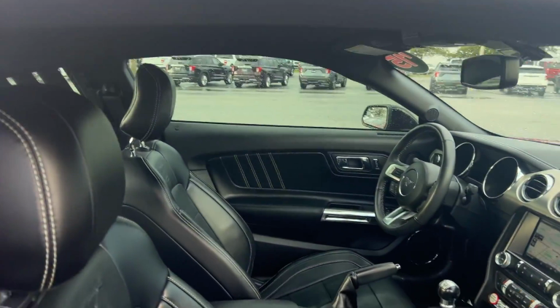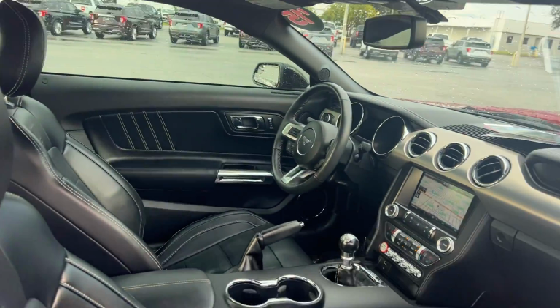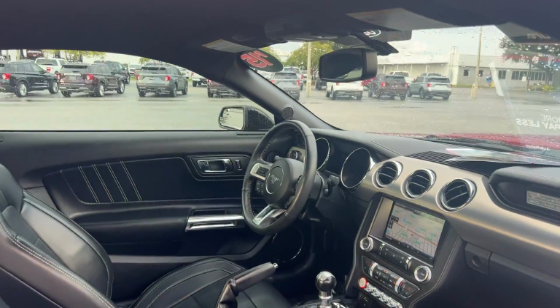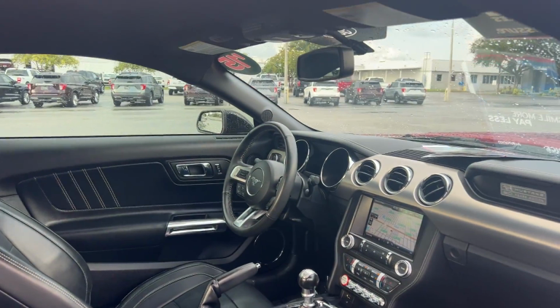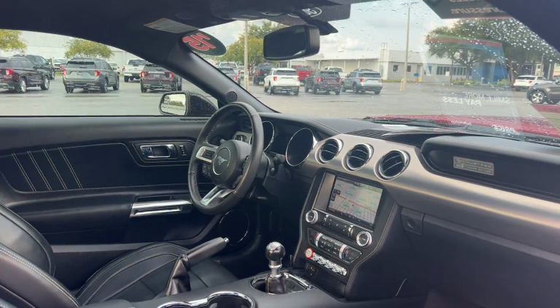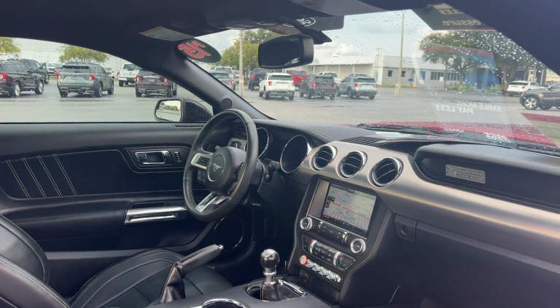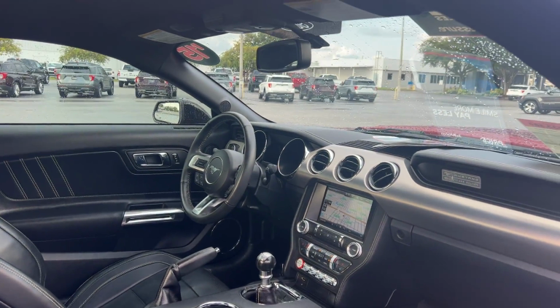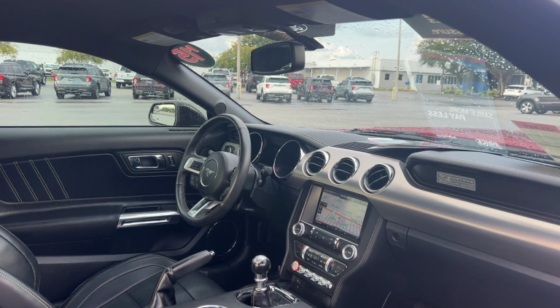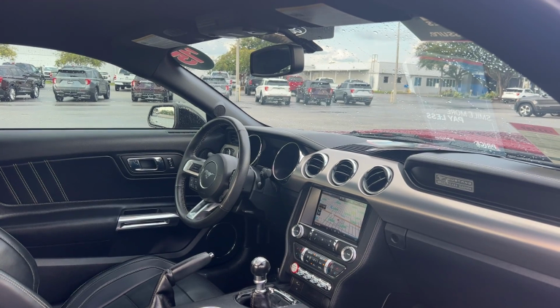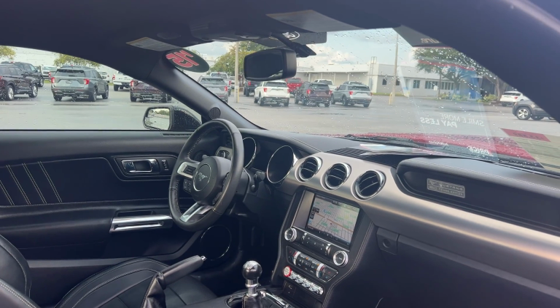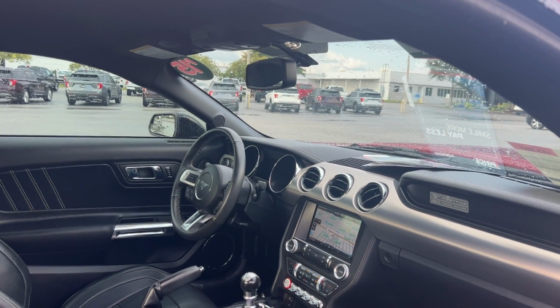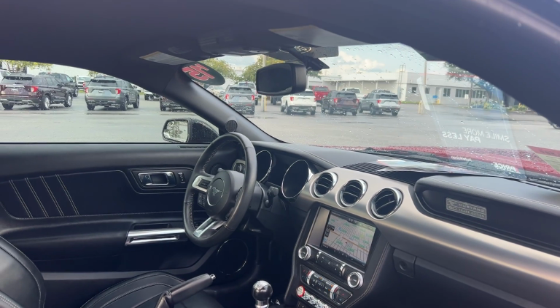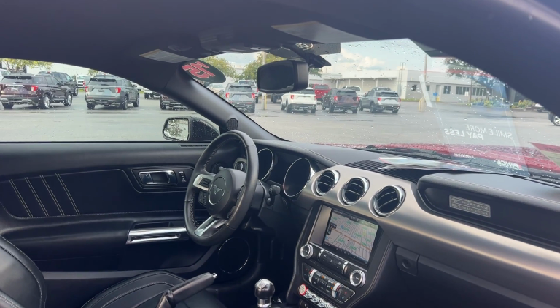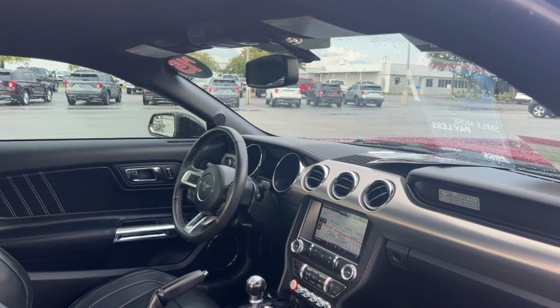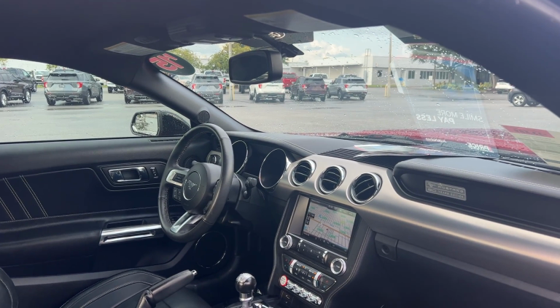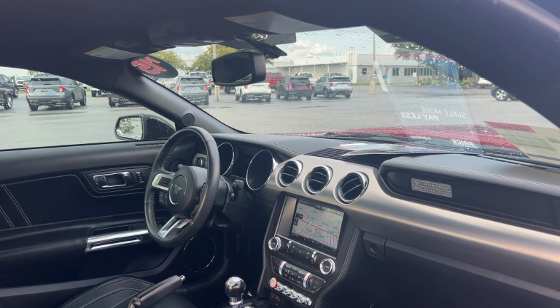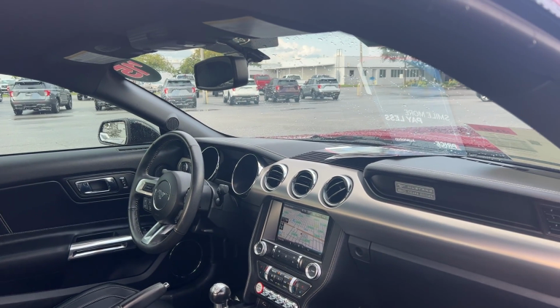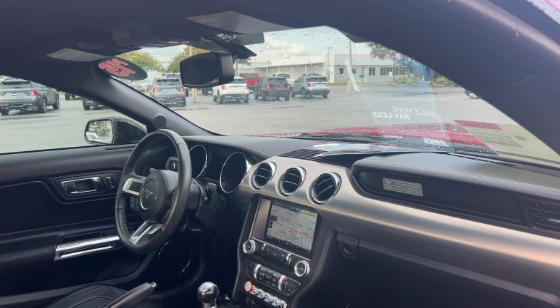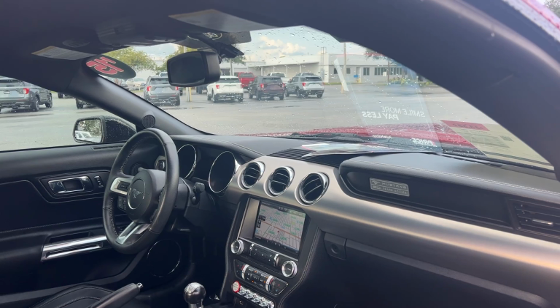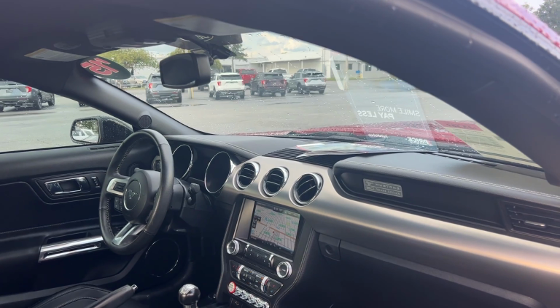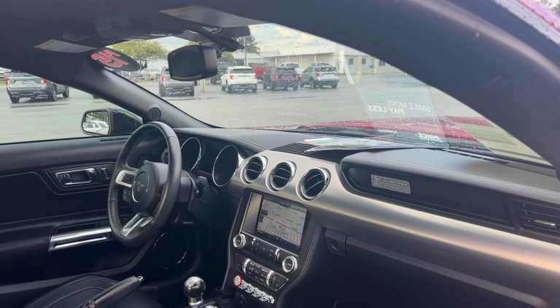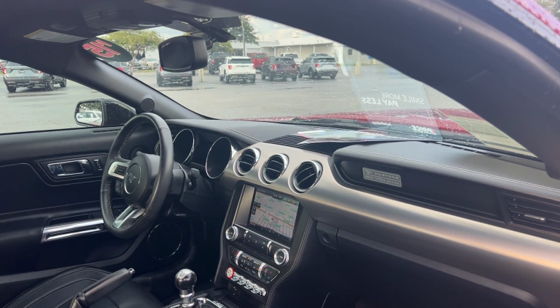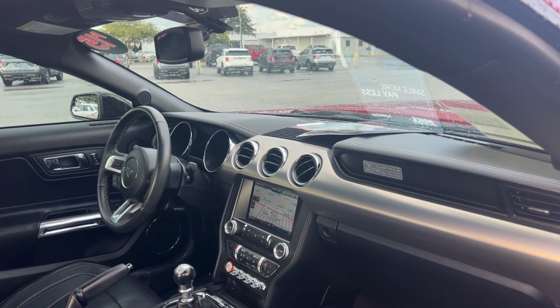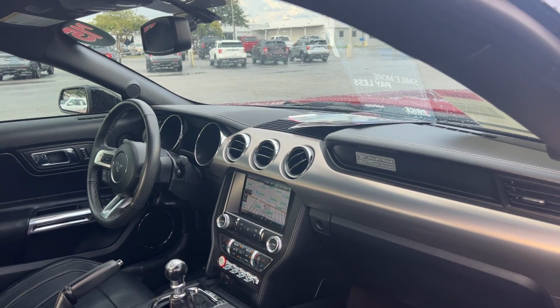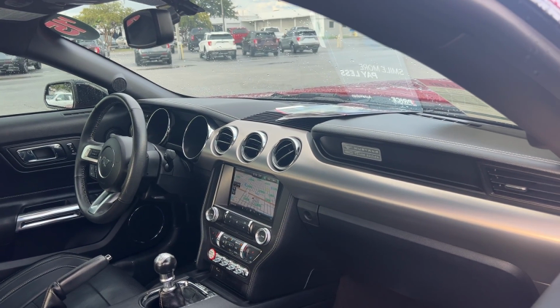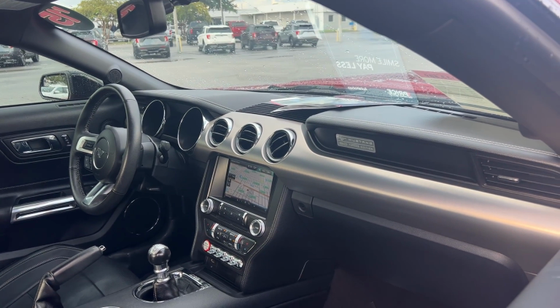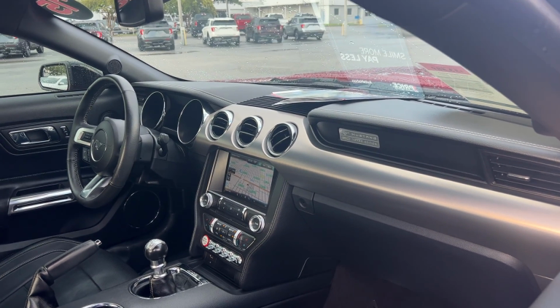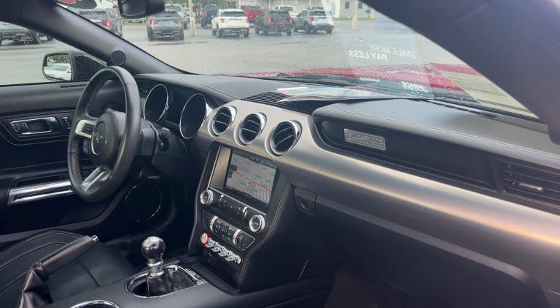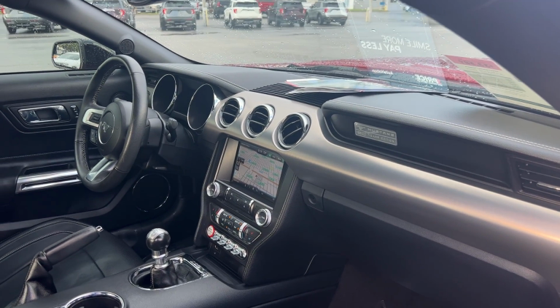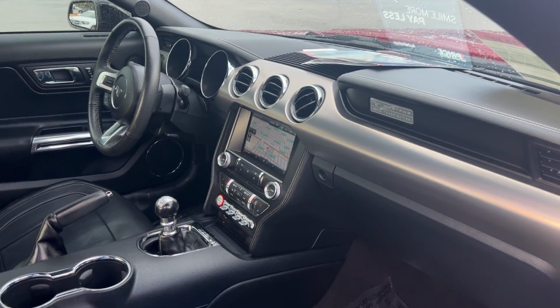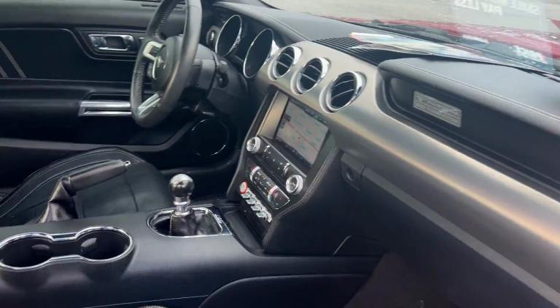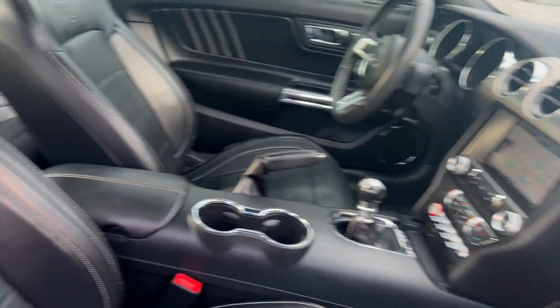Power driver's seat, power windows, locks, mirrors, leather-wrapped steering wheel, cruise control, Bluetooth for your cell phone, manual transmission, satellite radio, navigation, heated and cooled seats, traction control, USB for your phone.